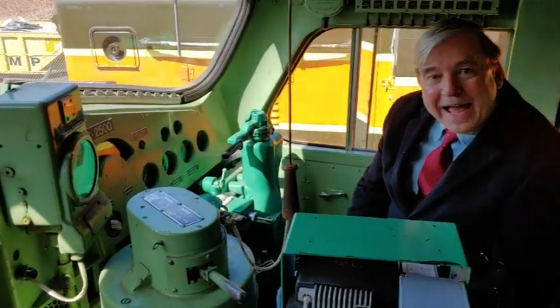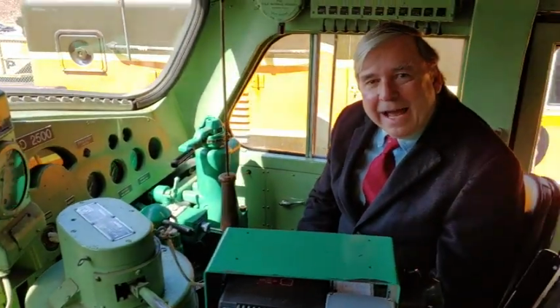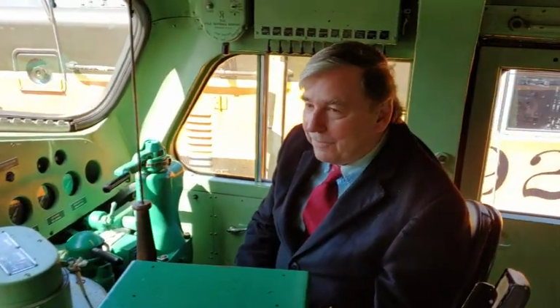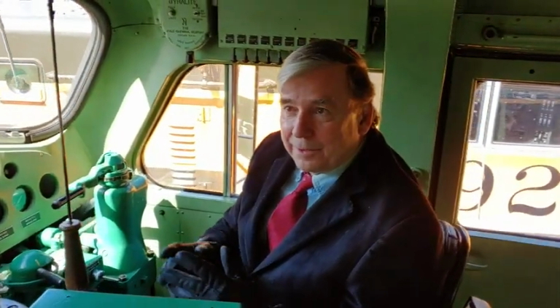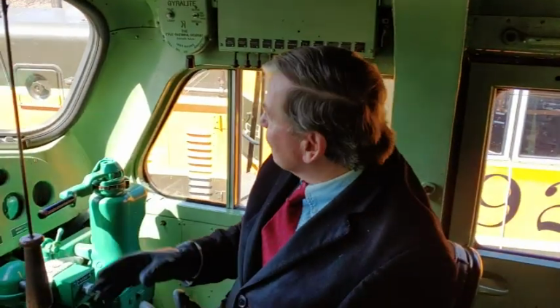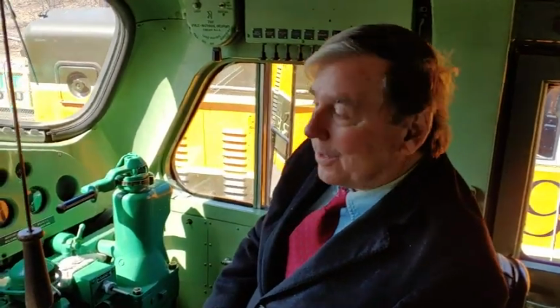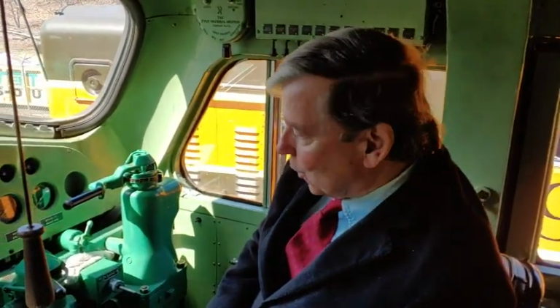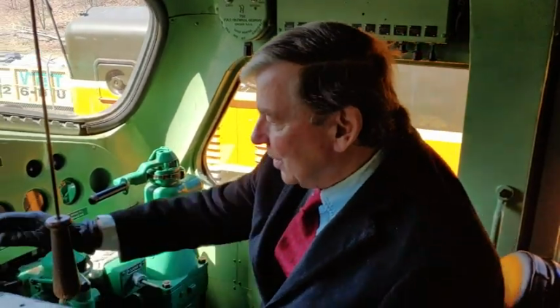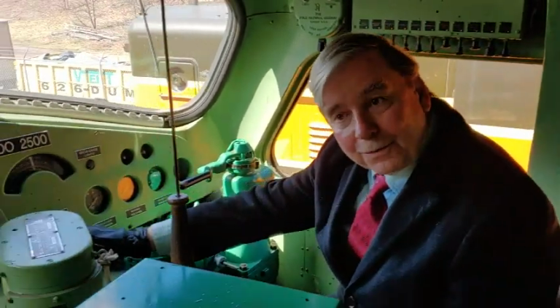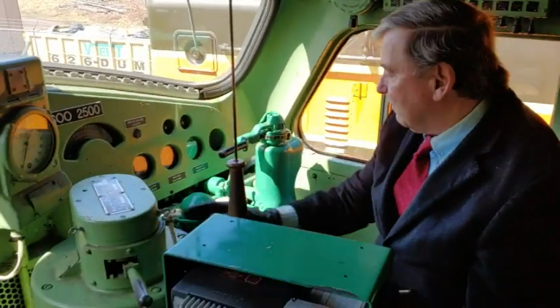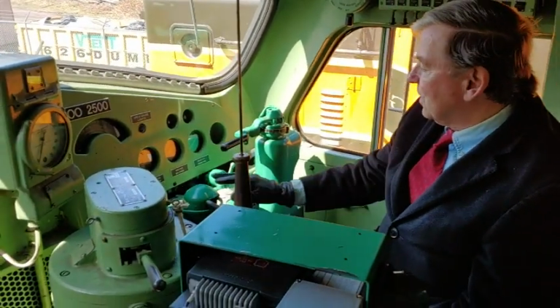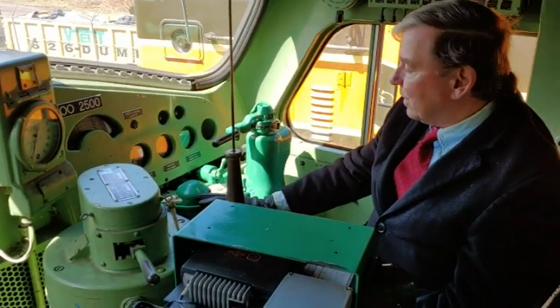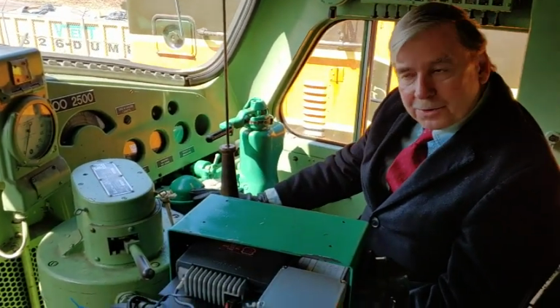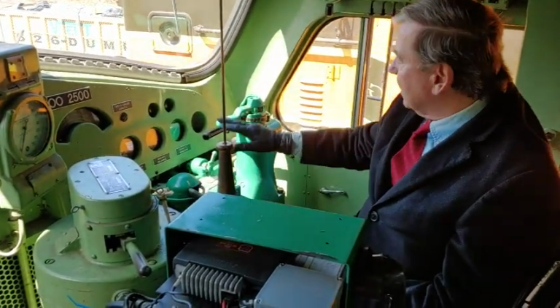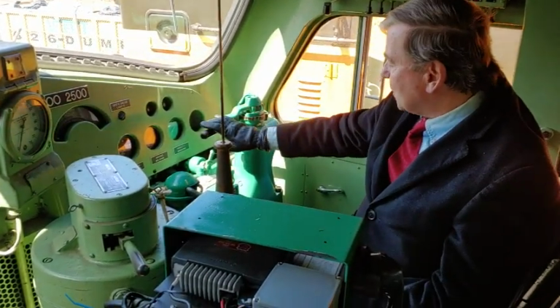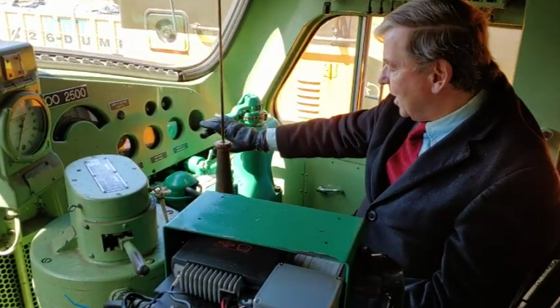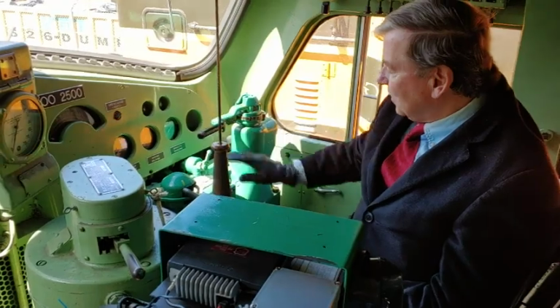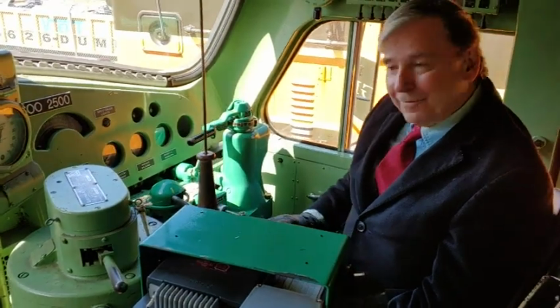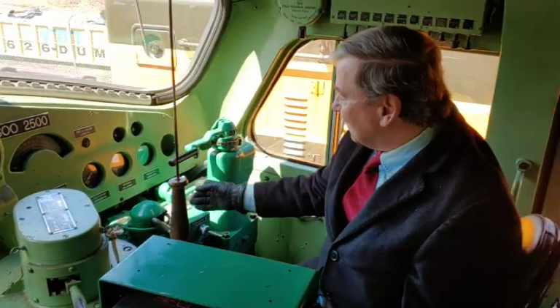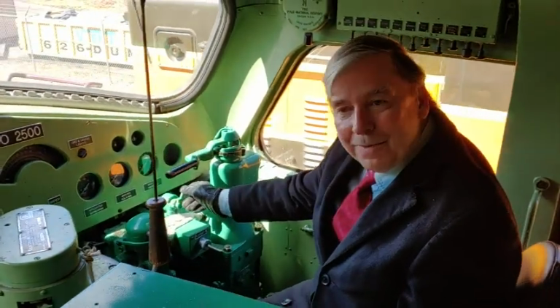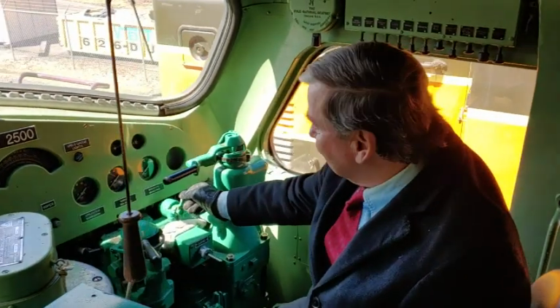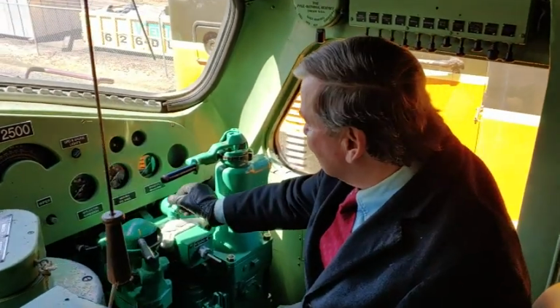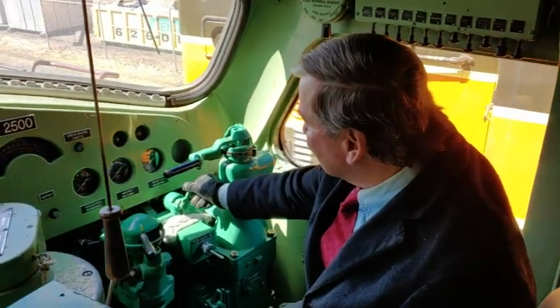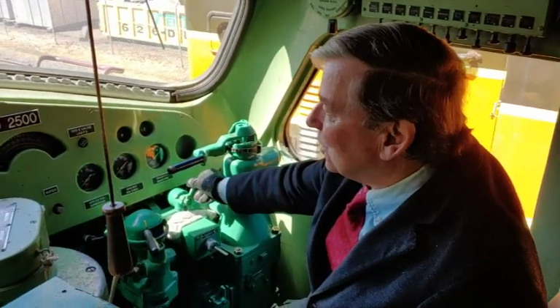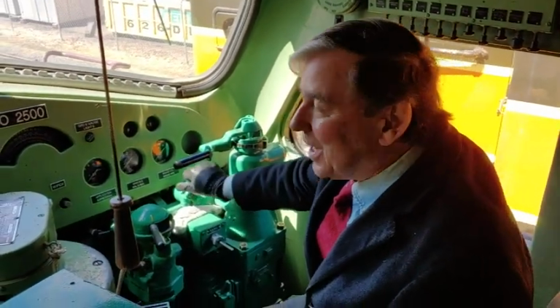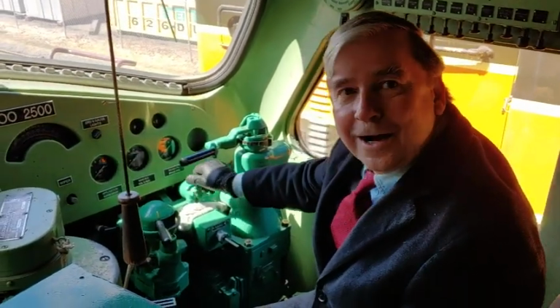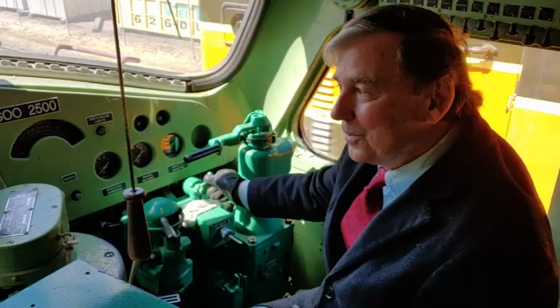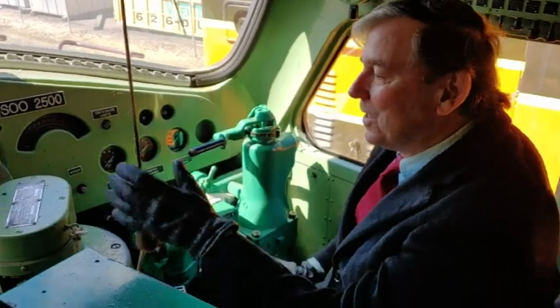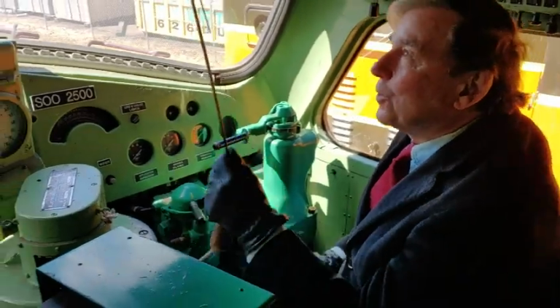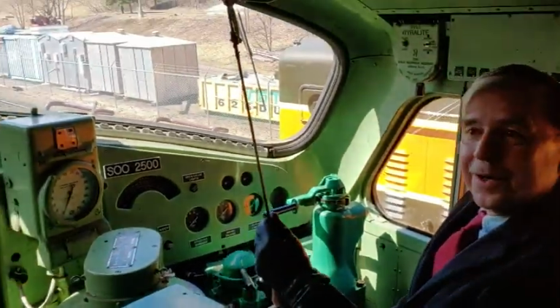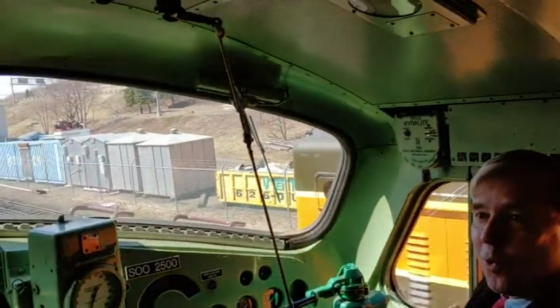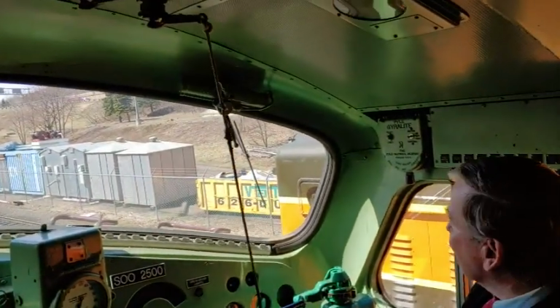Back in the cab of the 2500, here's a rundown of the controls. You have your throttle, obviously. You have your engine brake and your train brake. The bell is just this little switch here to turn the air on and off to the bell, and the air to the horn, here.